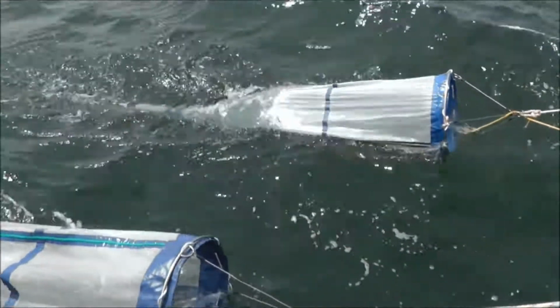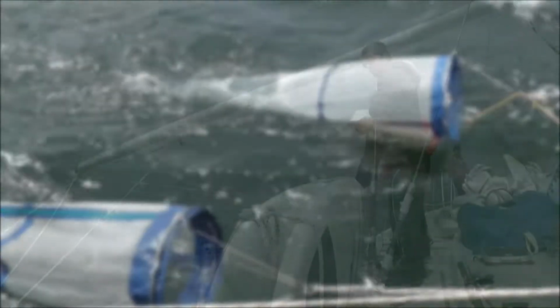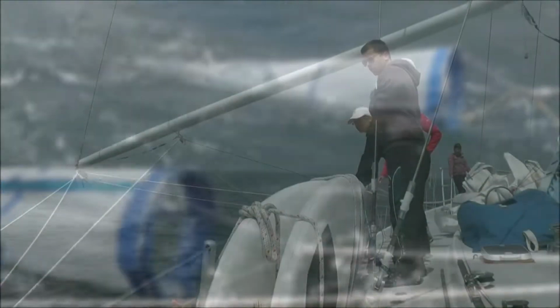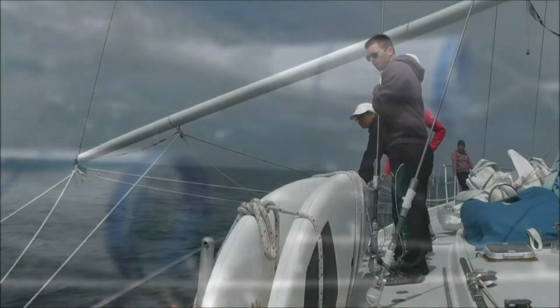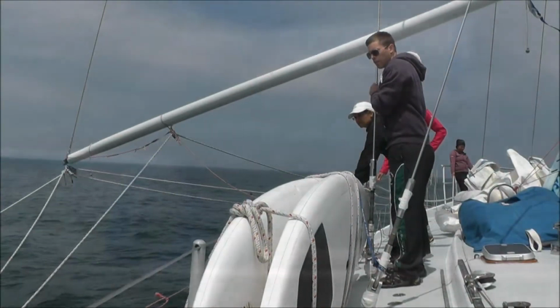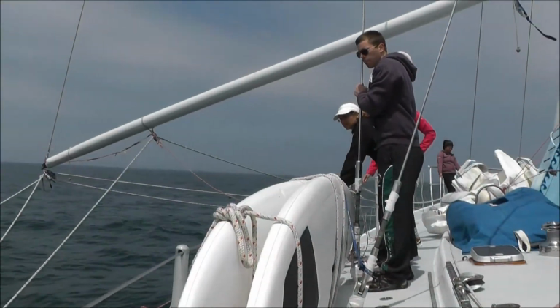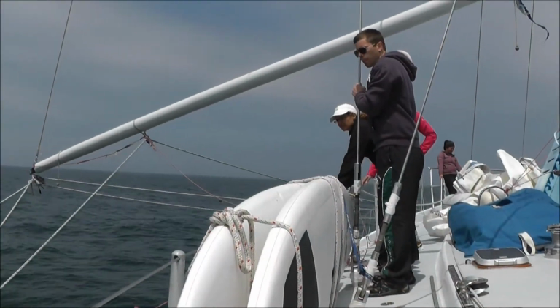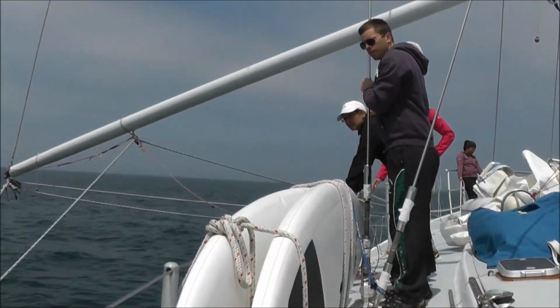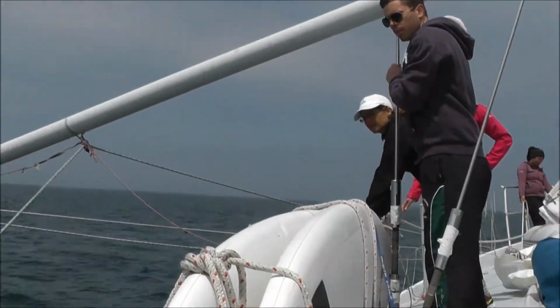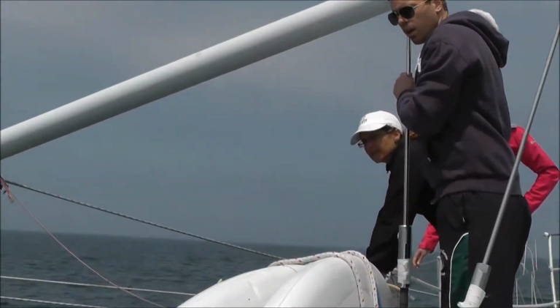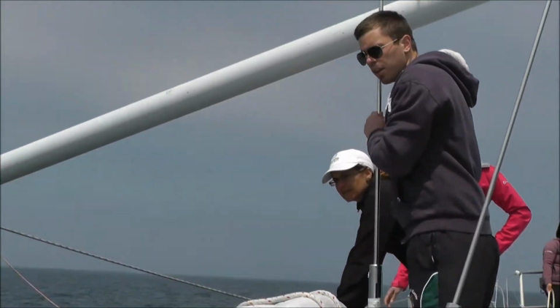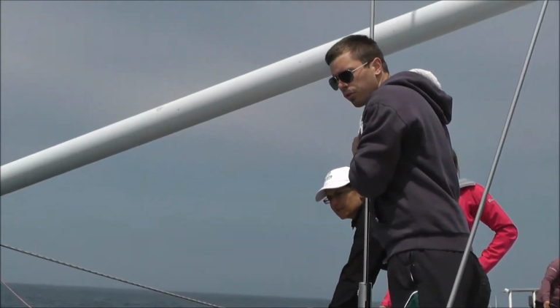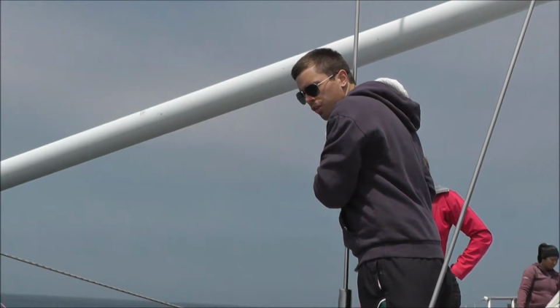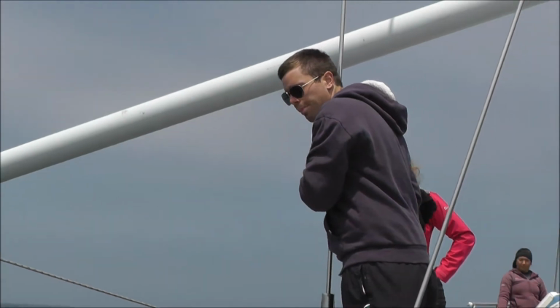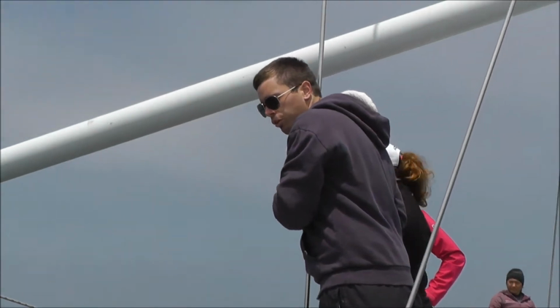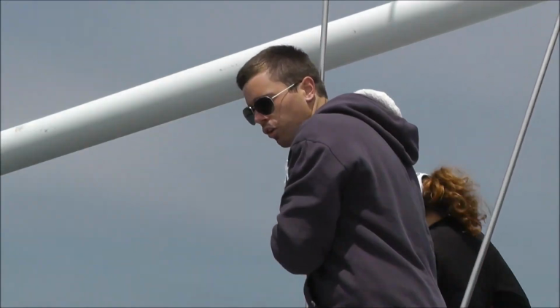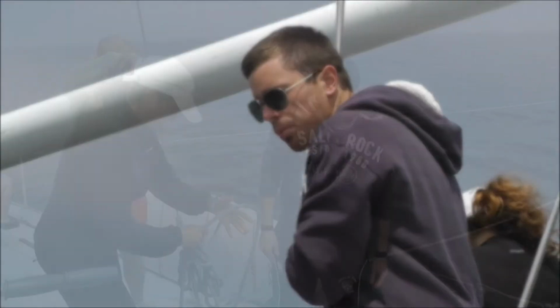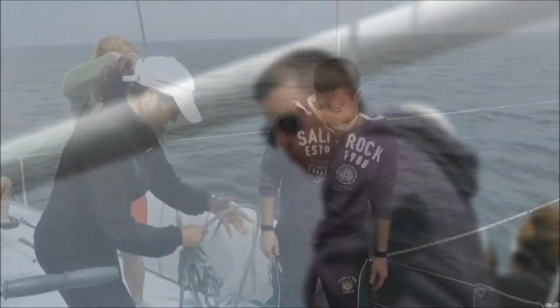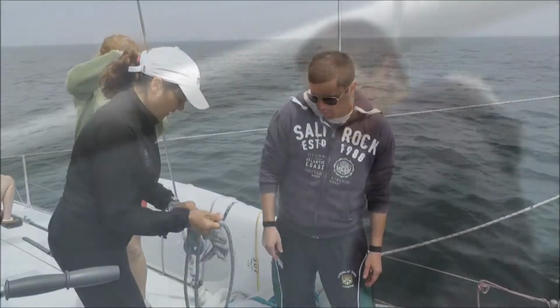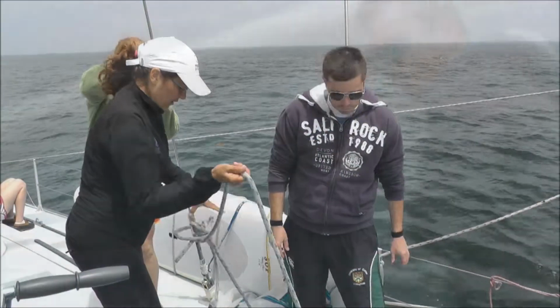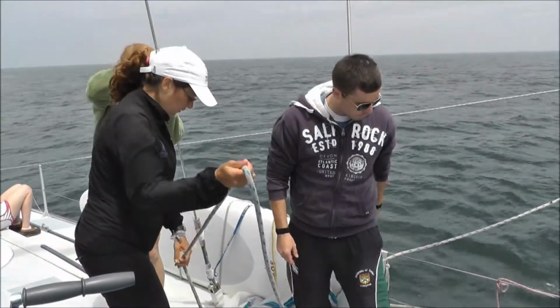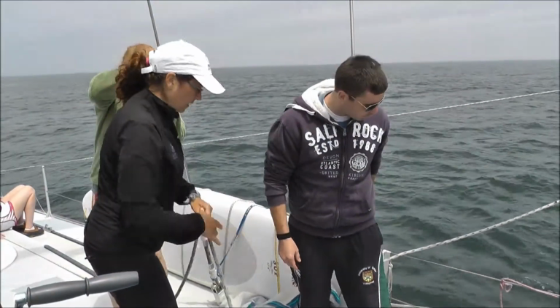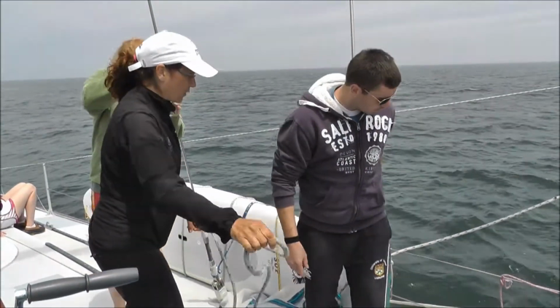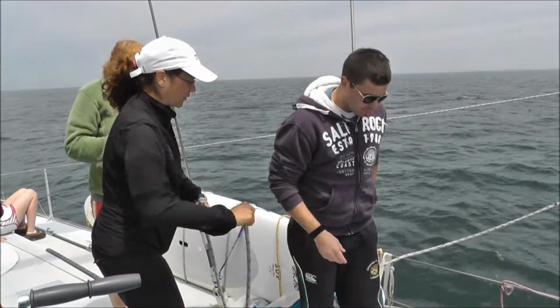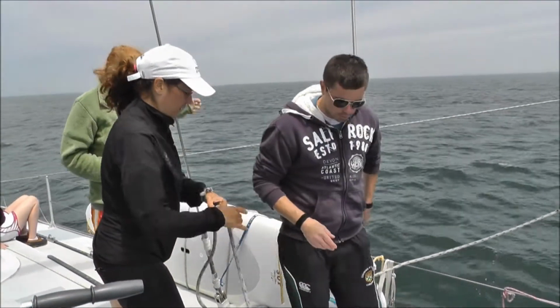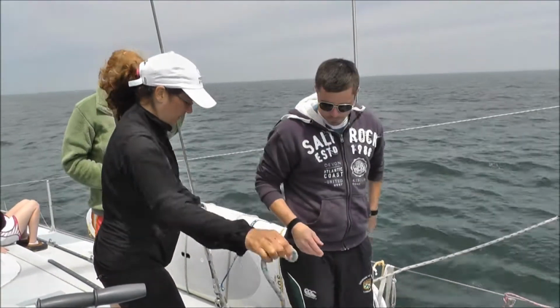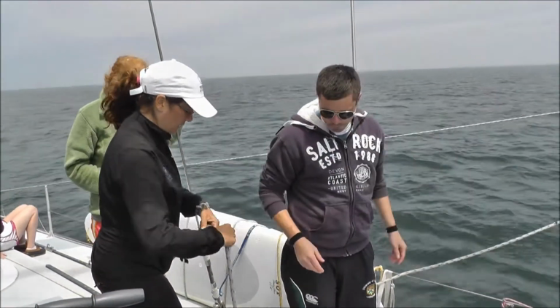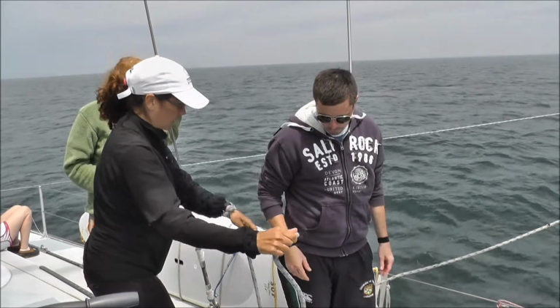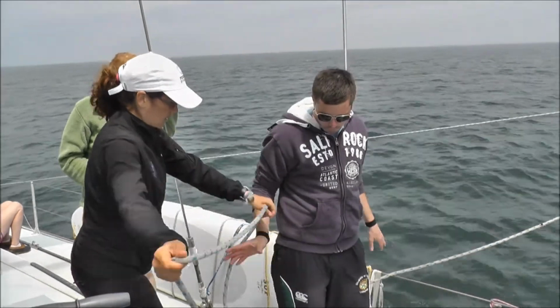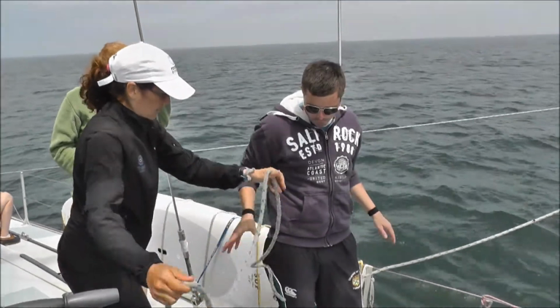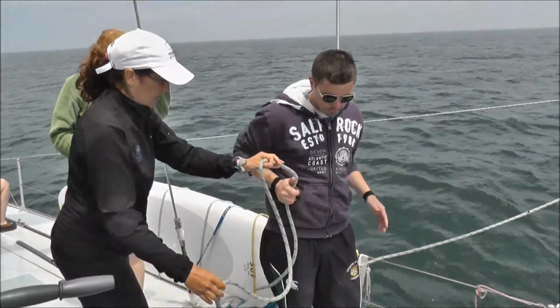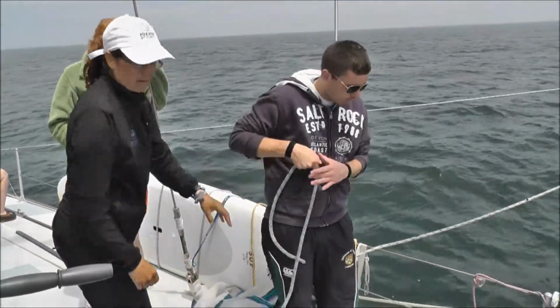My name's Matt Cole and I'm a marine biologist from the University of Exeter and Plymouth Marine Labs in the UK. We've teamed up with the Rosalia project to look at microplastics in the marine environment.